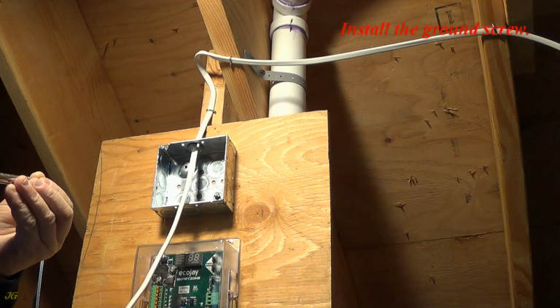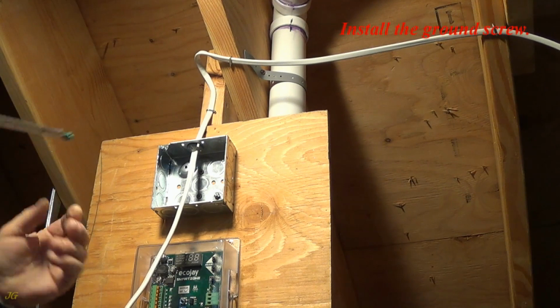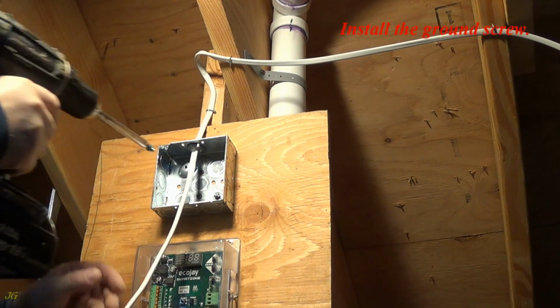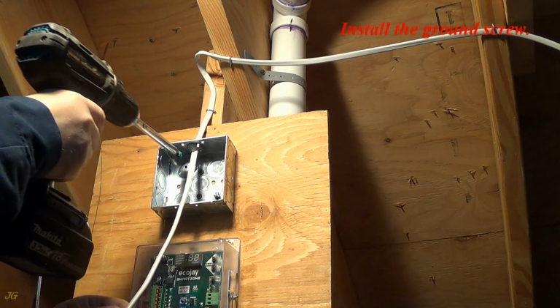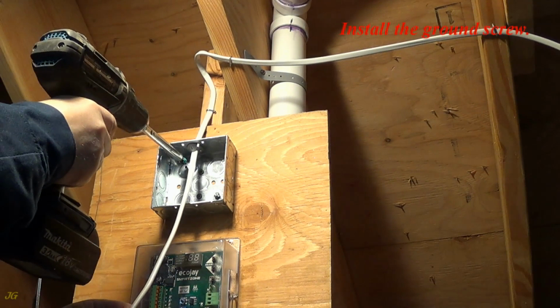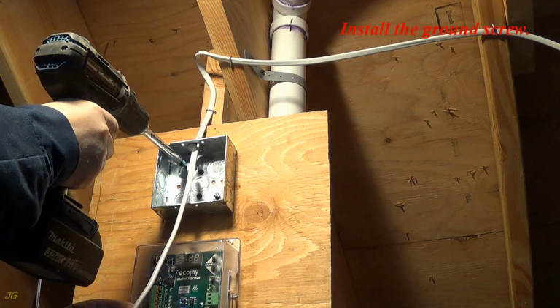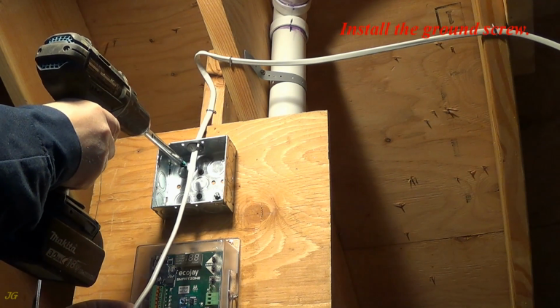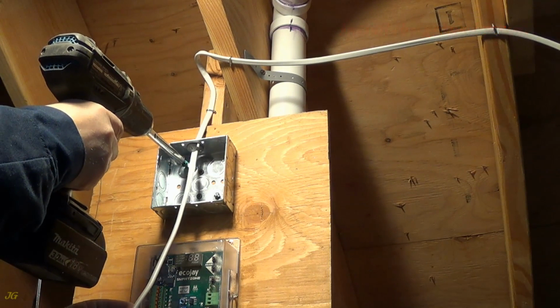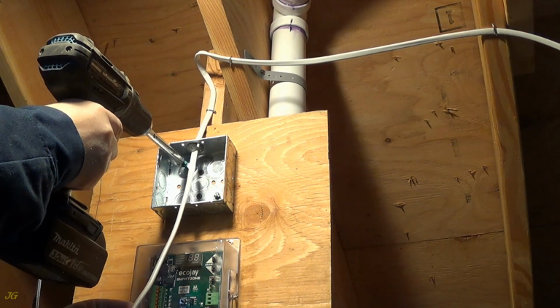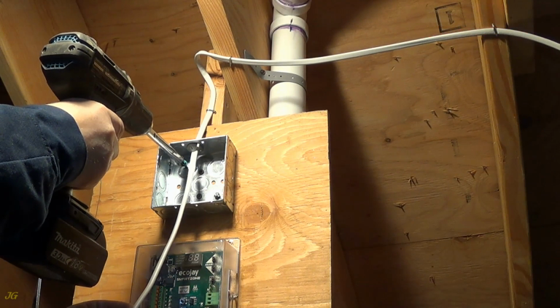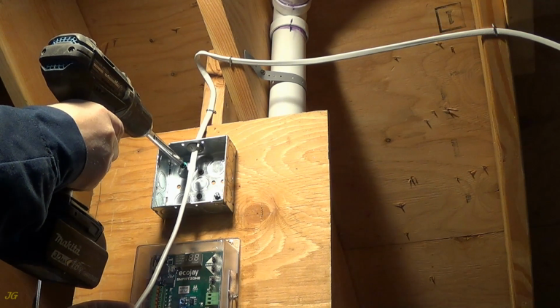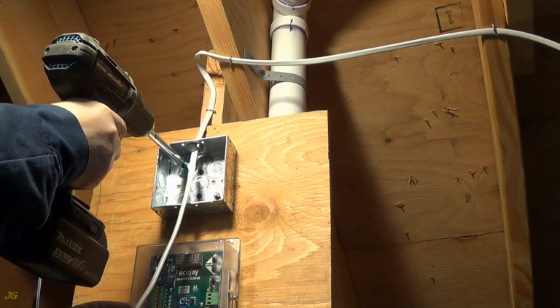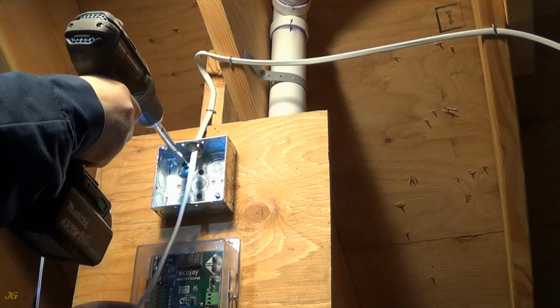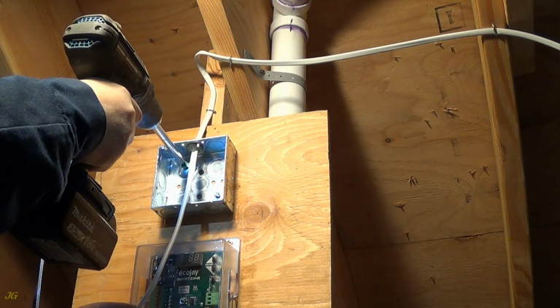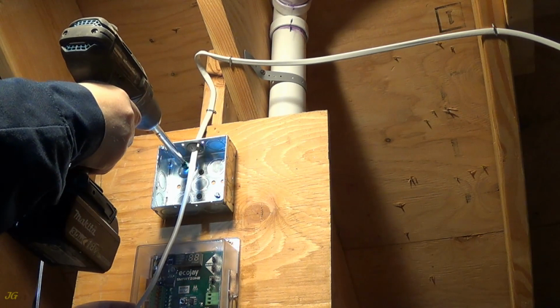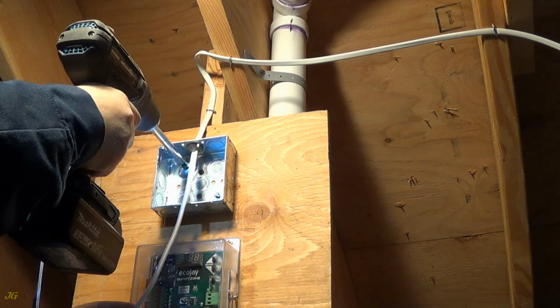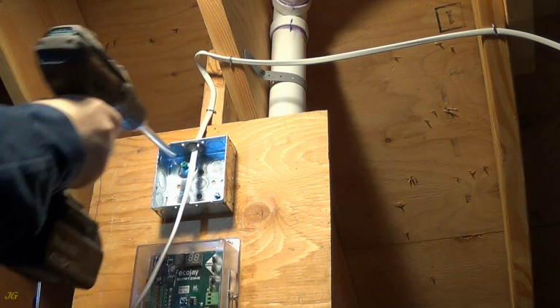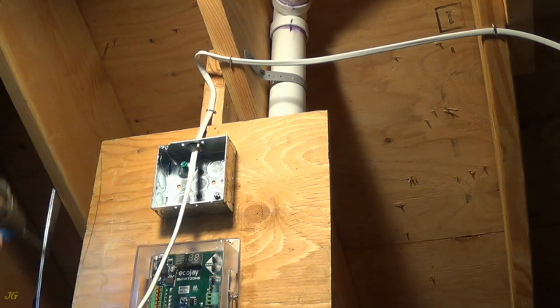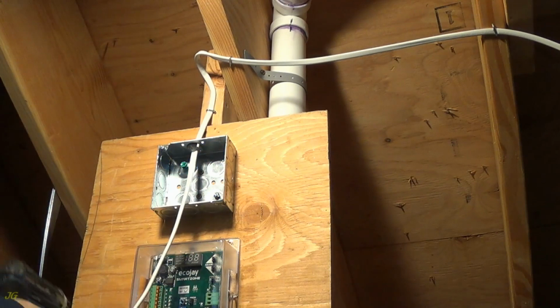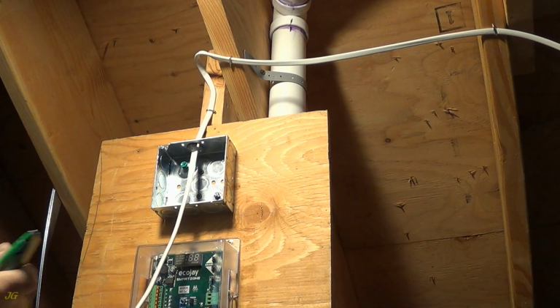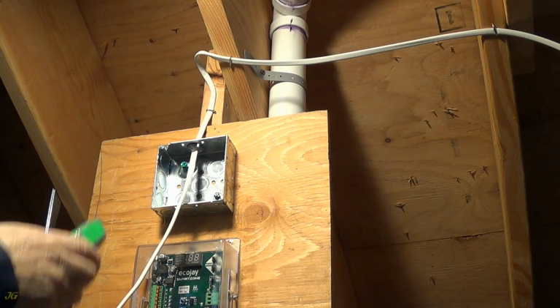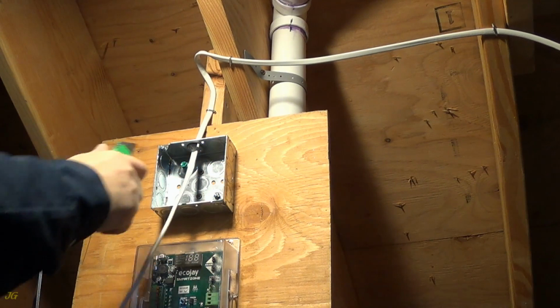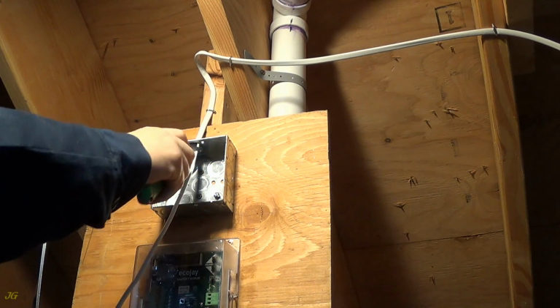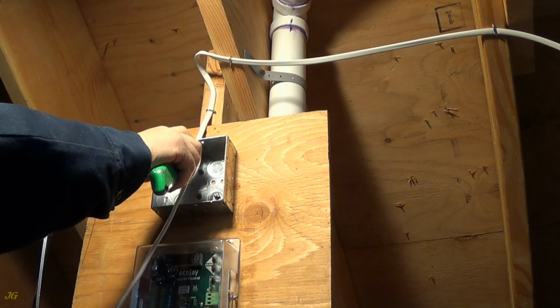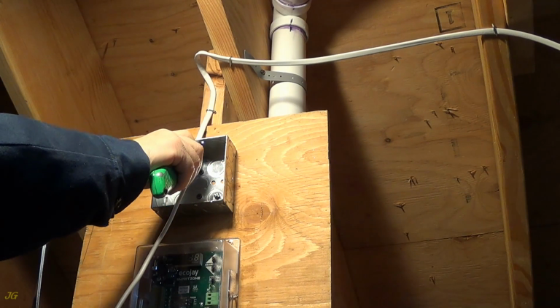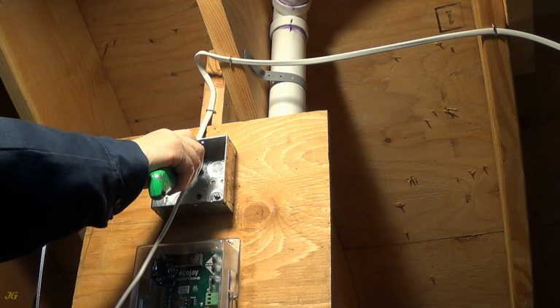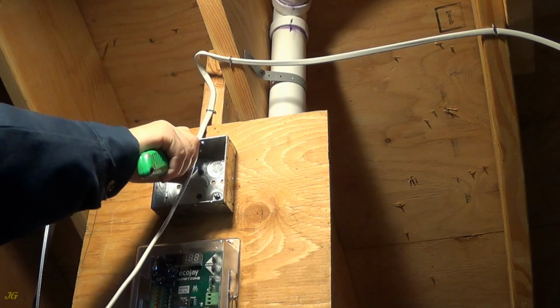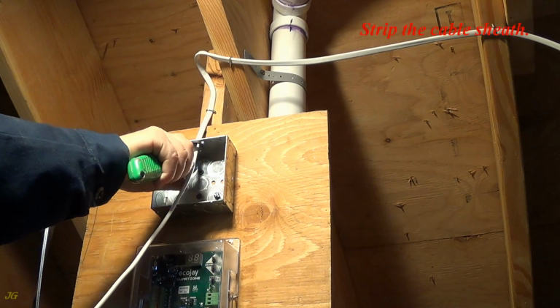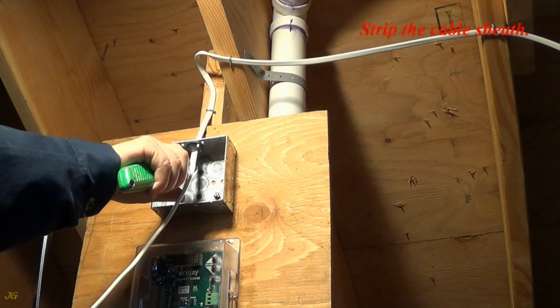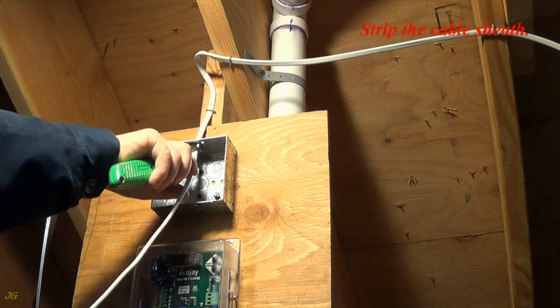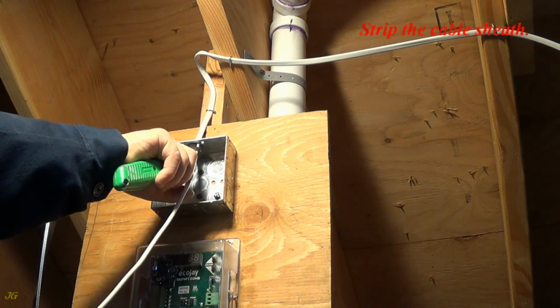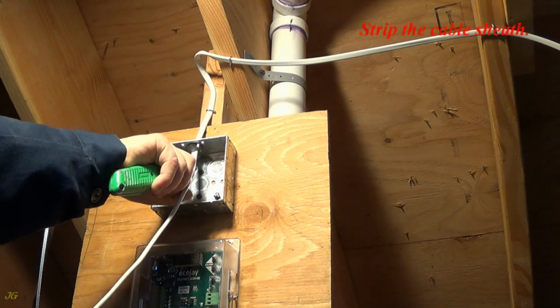Install the ground screw and the cable screw. Strip the cable sheath.